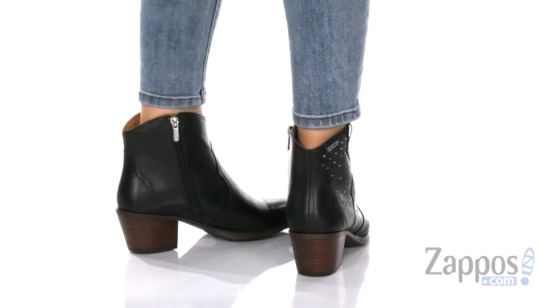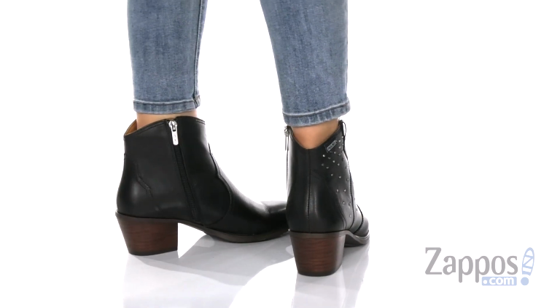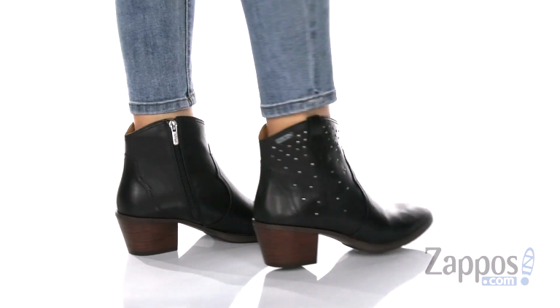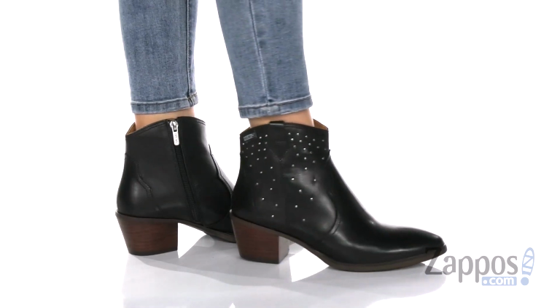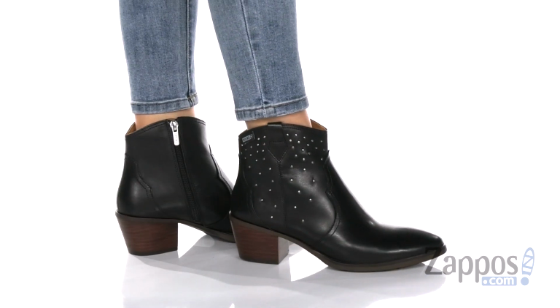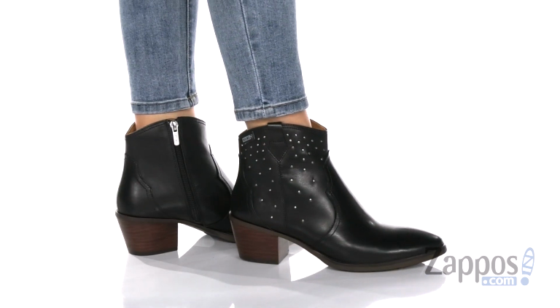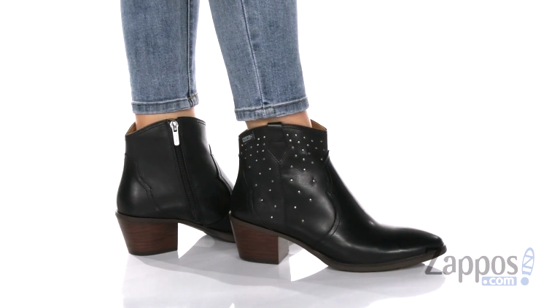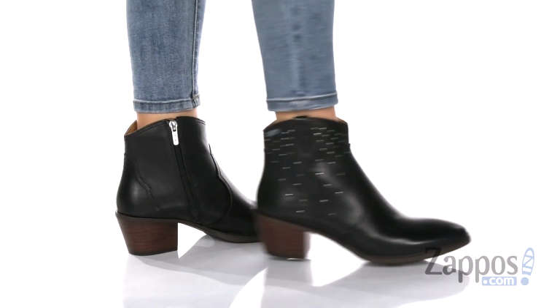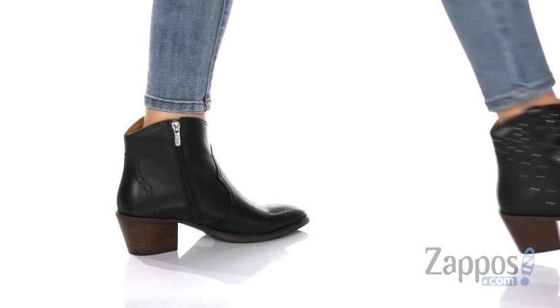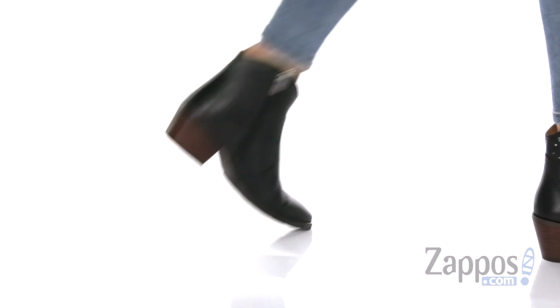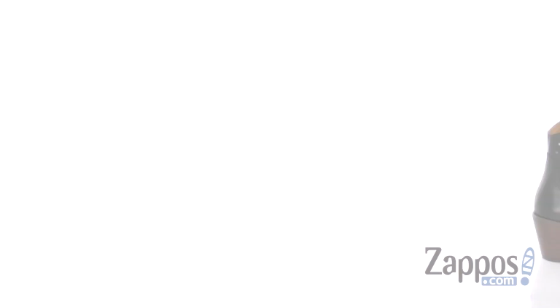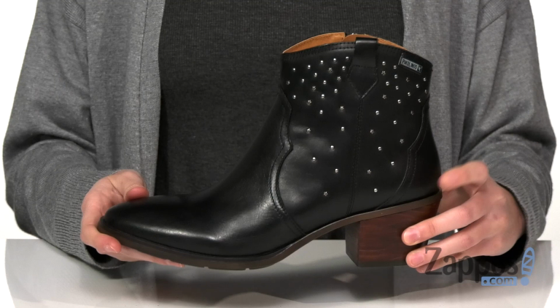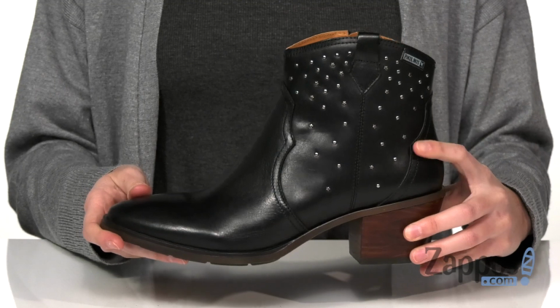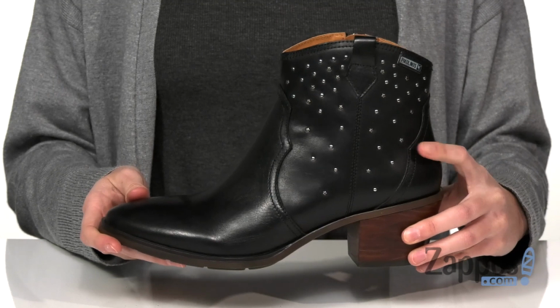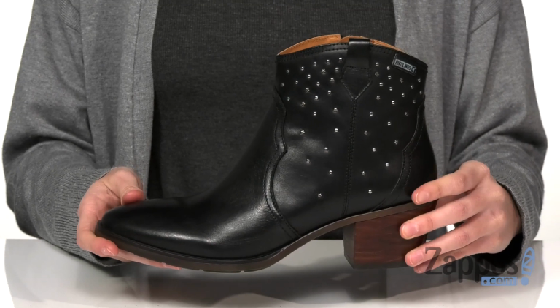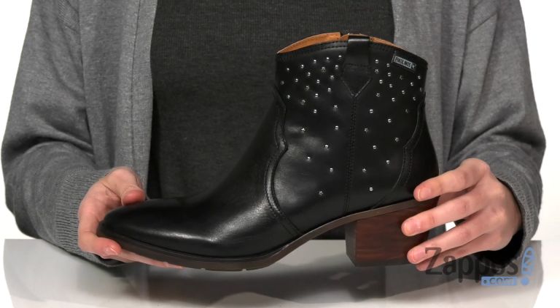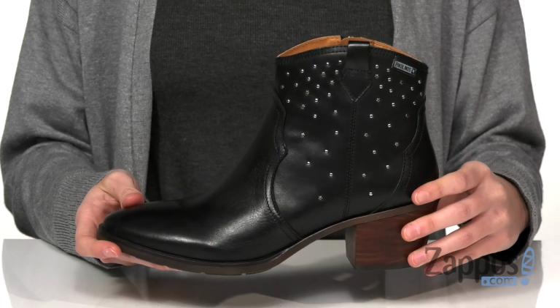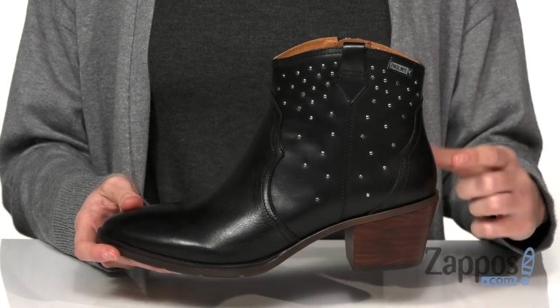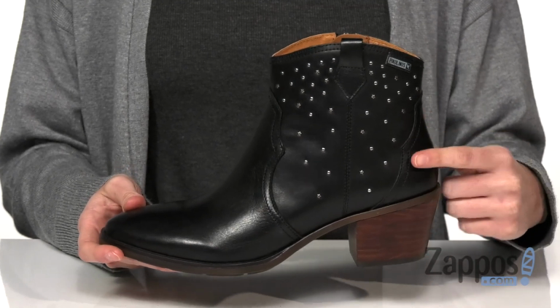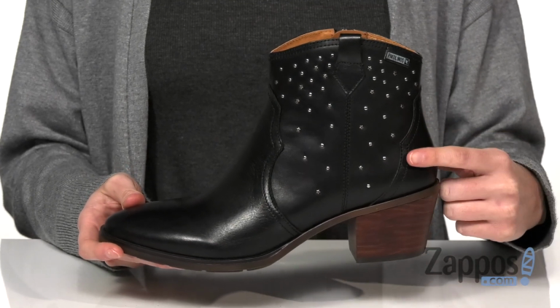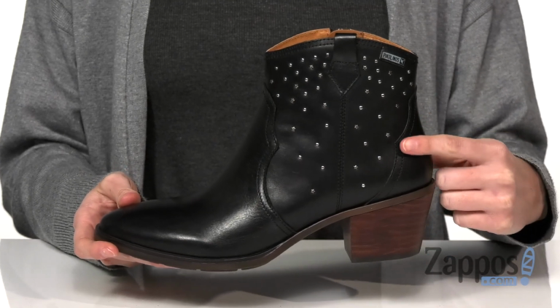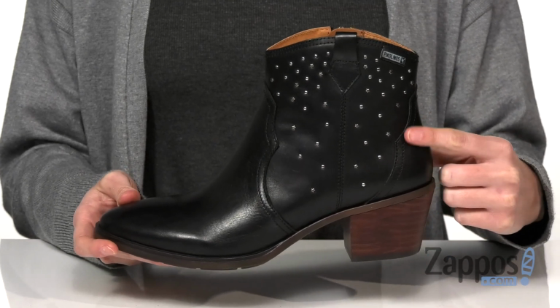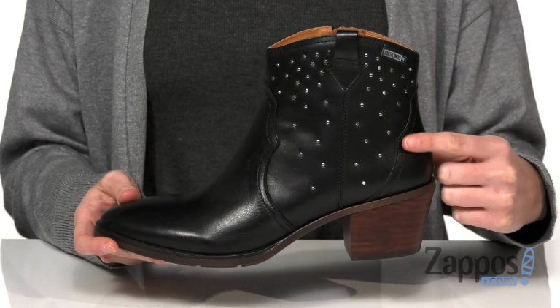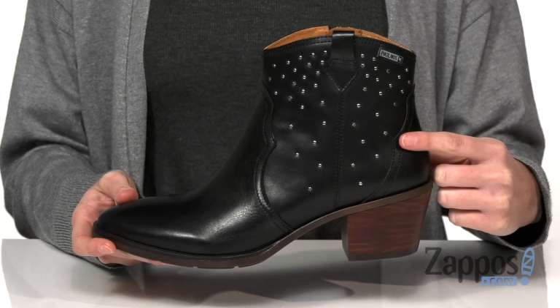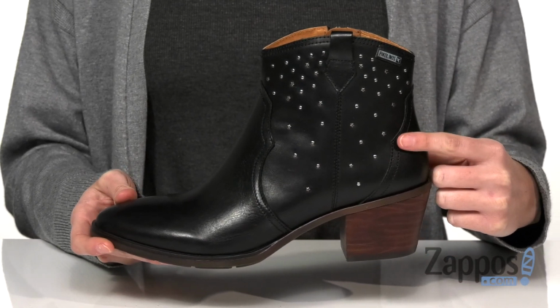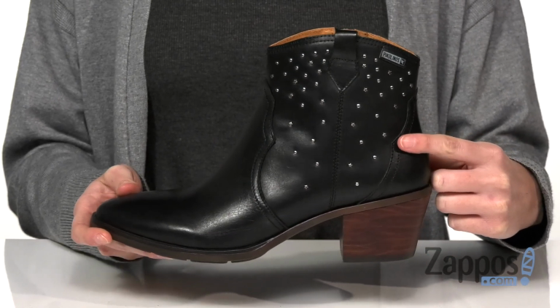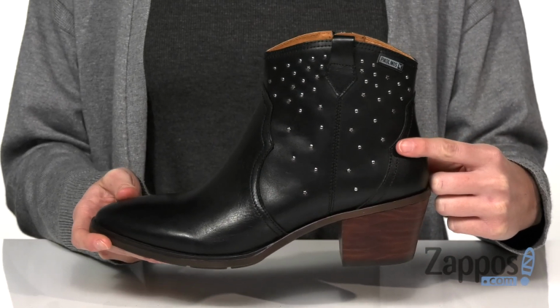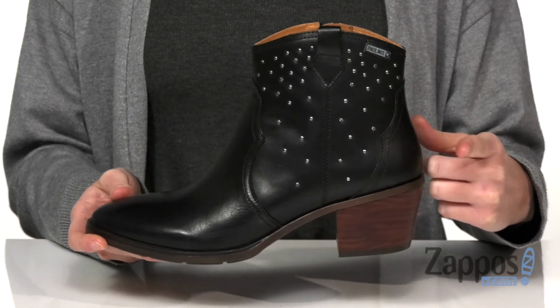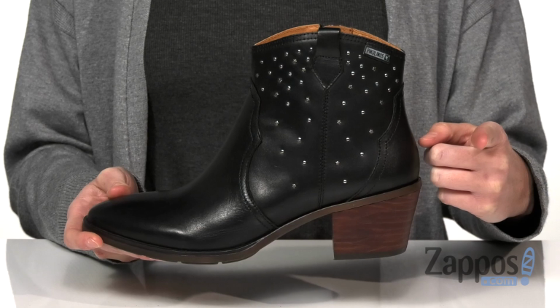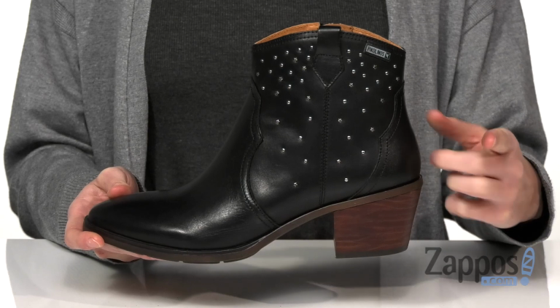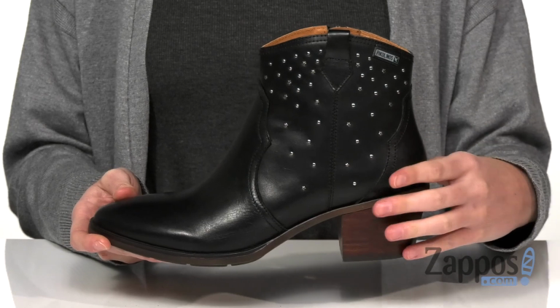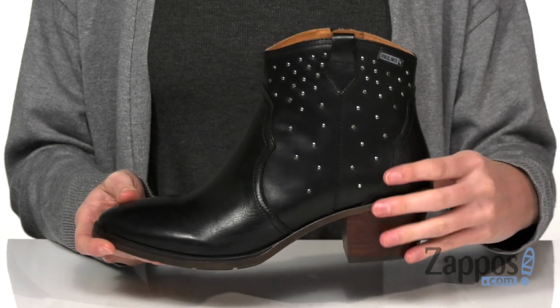These Western inspired boots come in a leather upper with metallic stud work on the side. Some of those little studs are little stars, just like you.